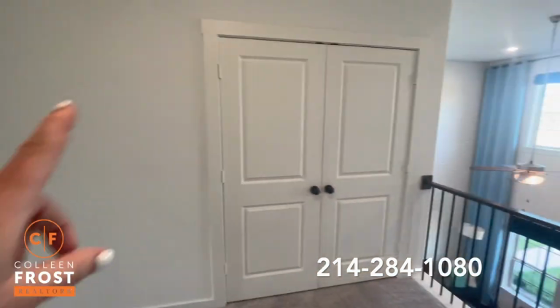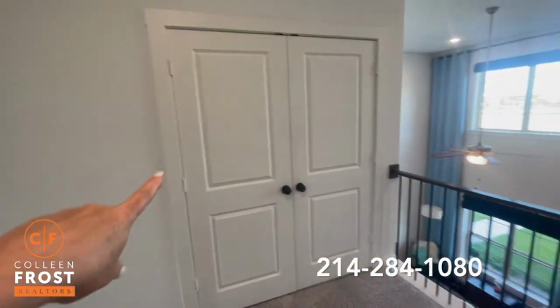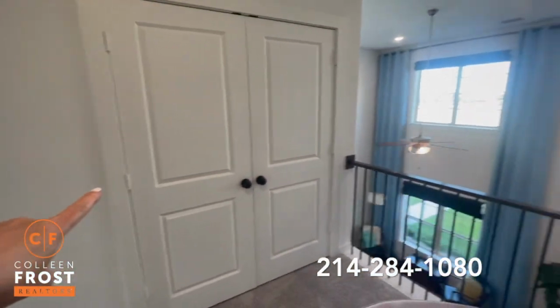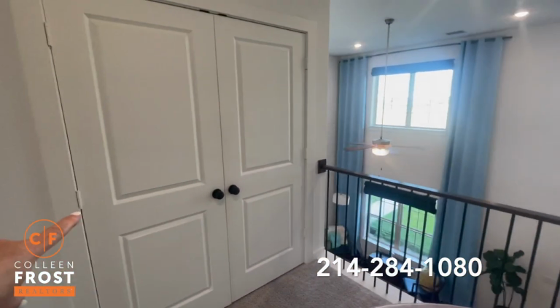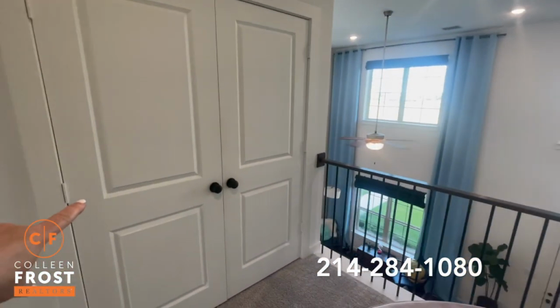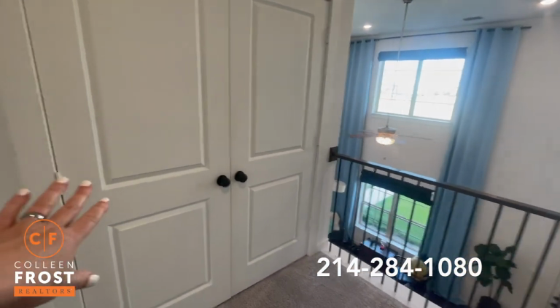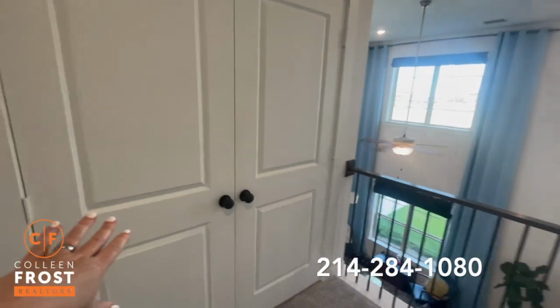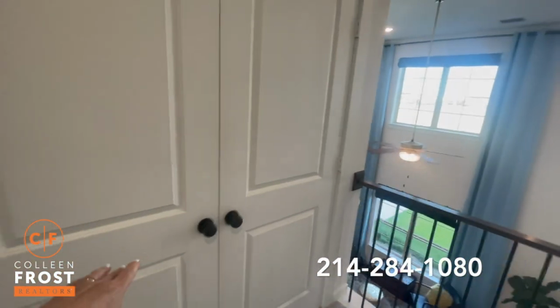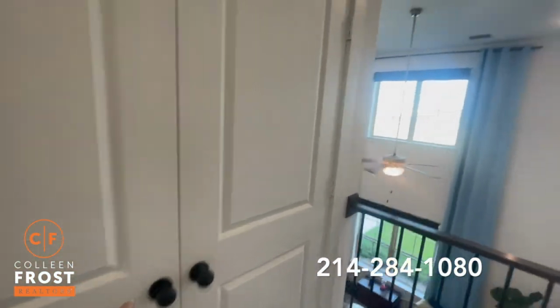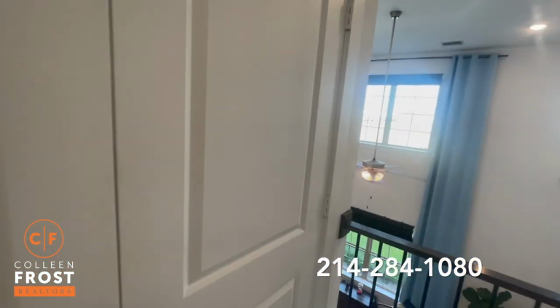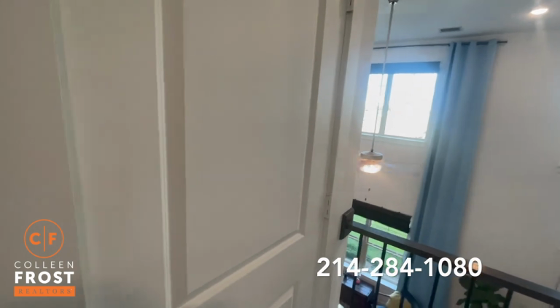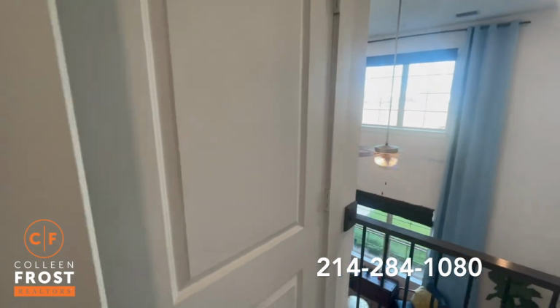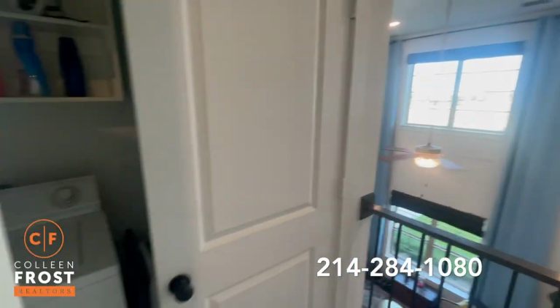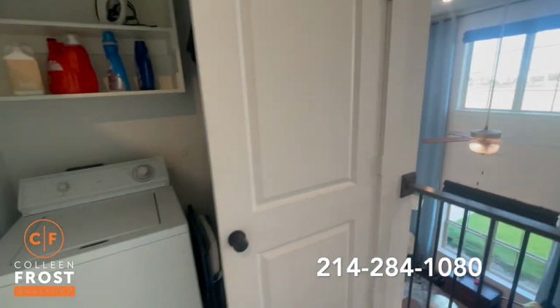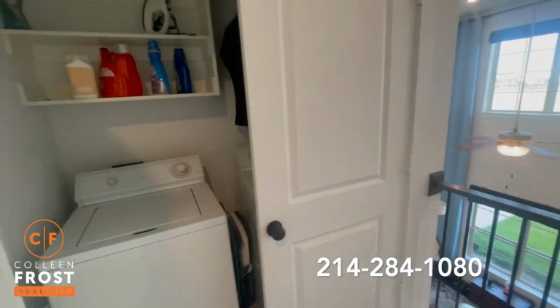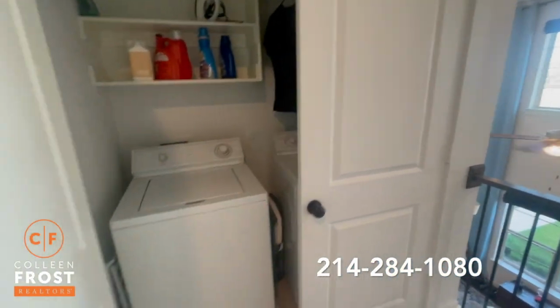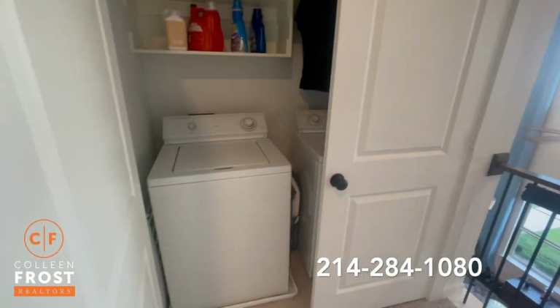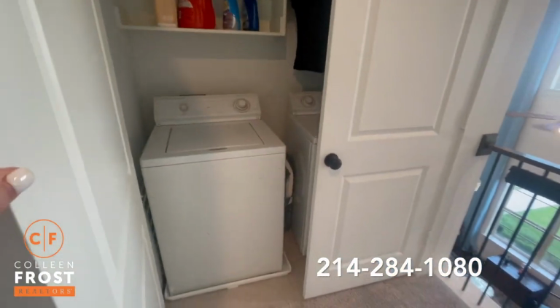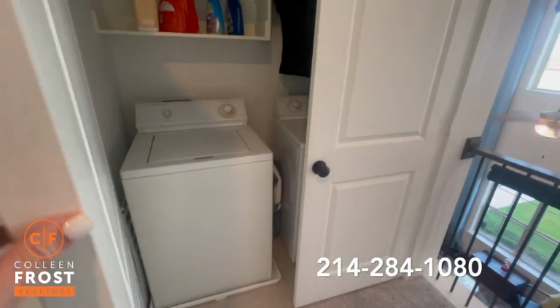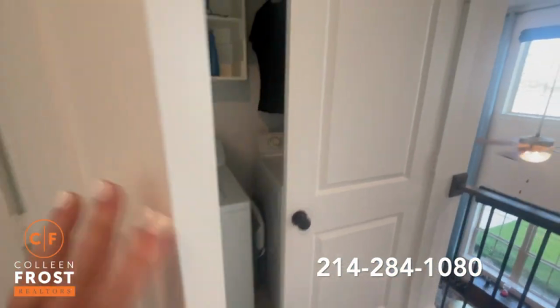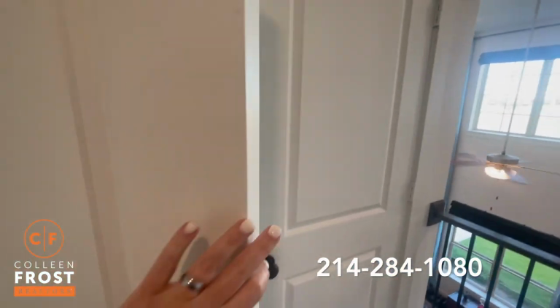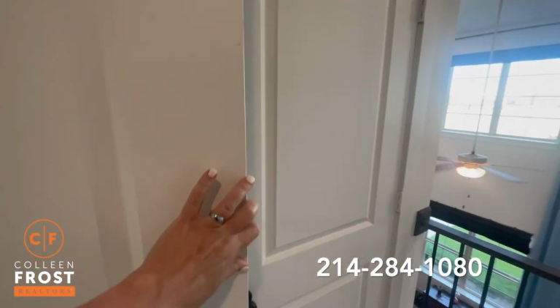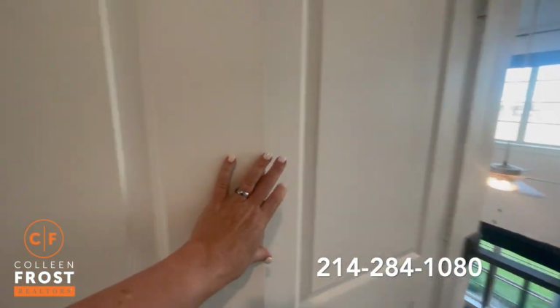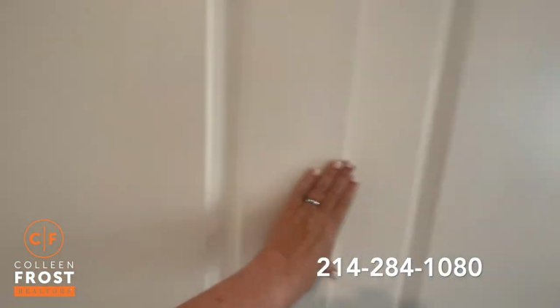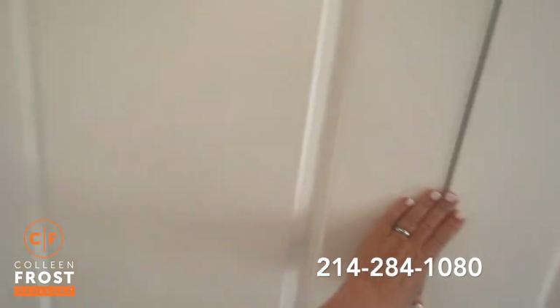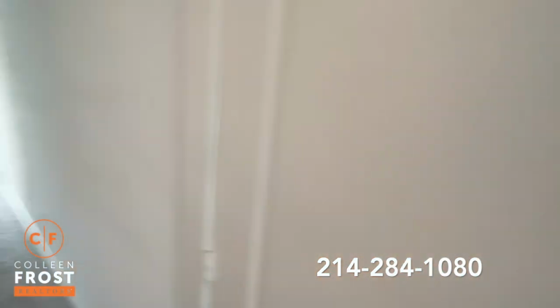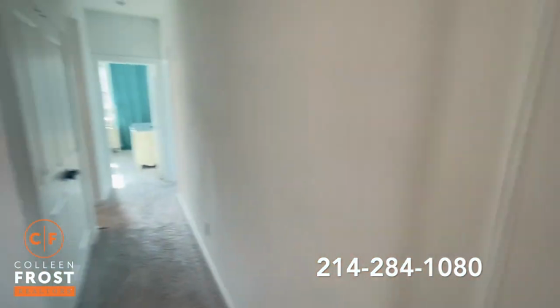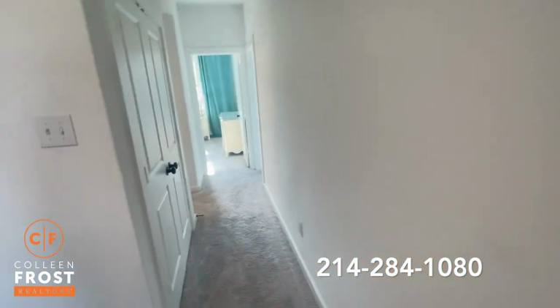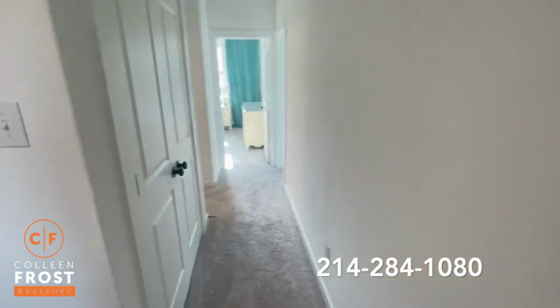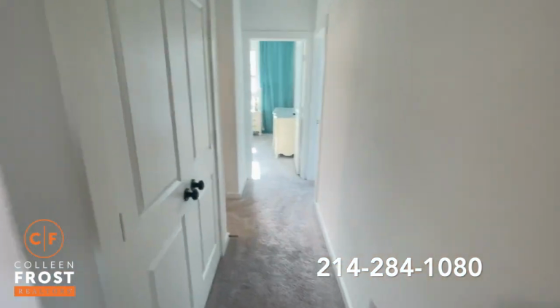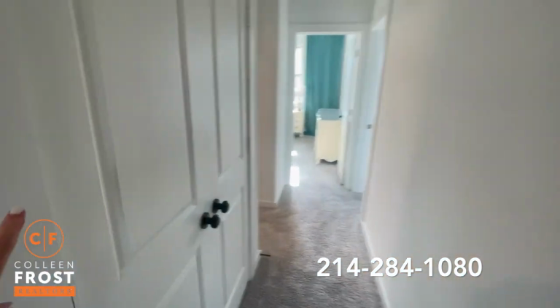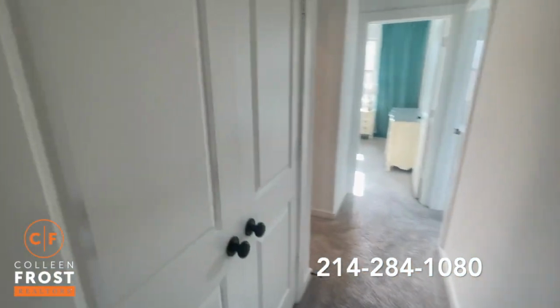This is the laundry area here, very conveniently located up here on the second floor. There's also another great storage area.